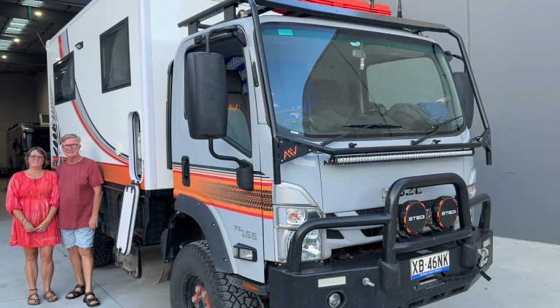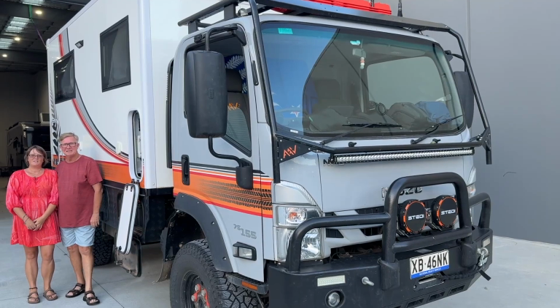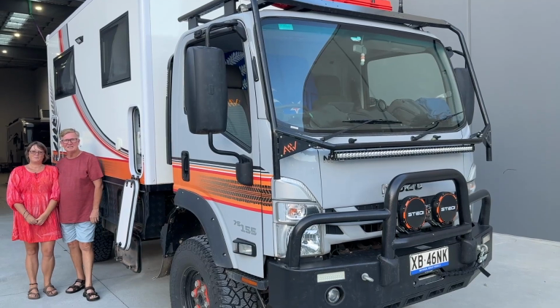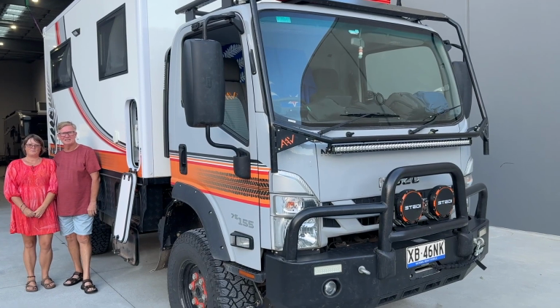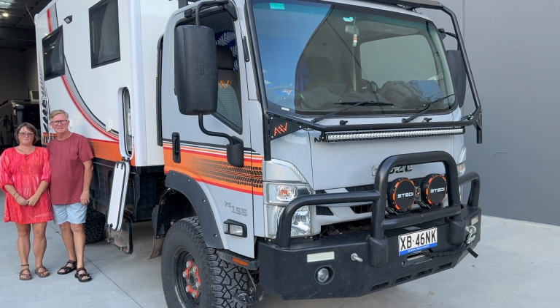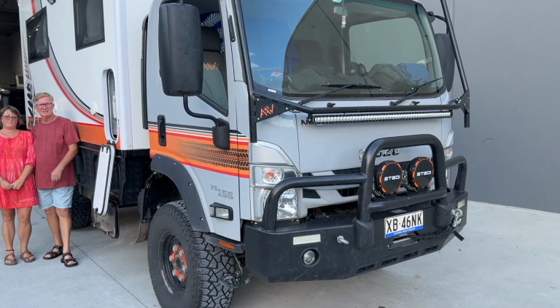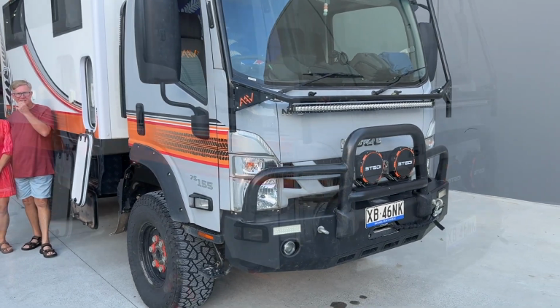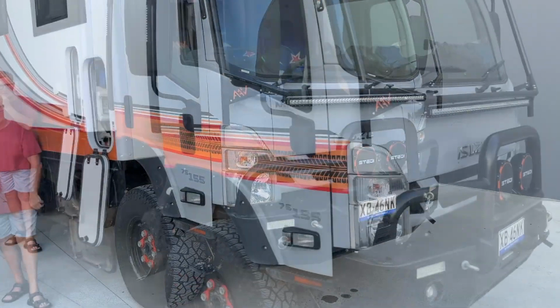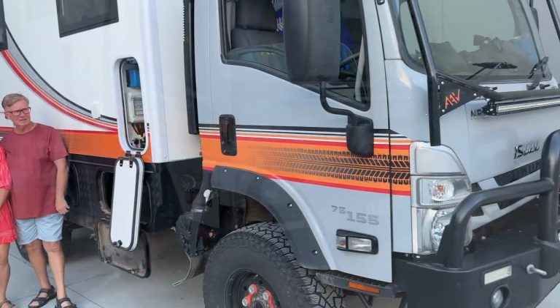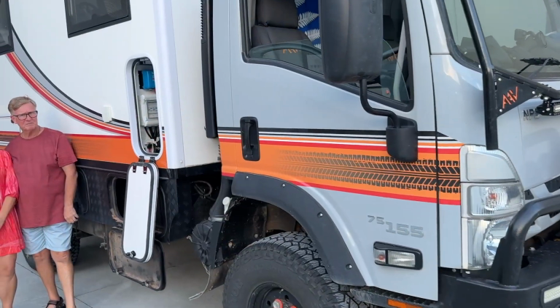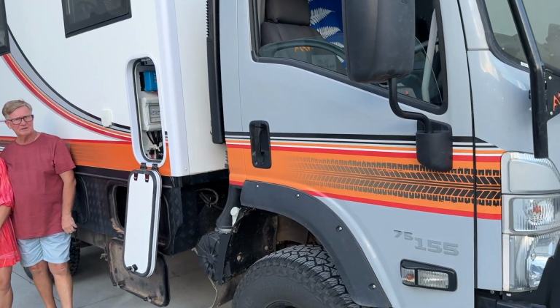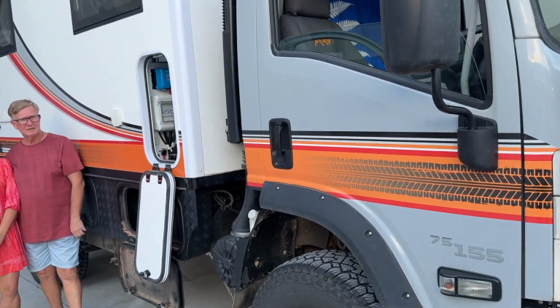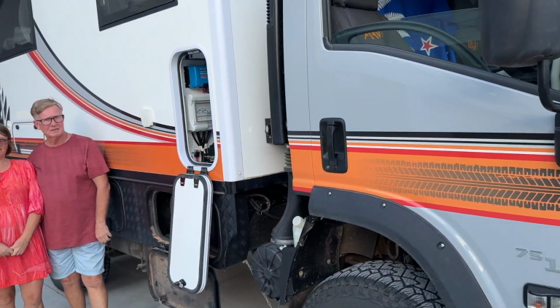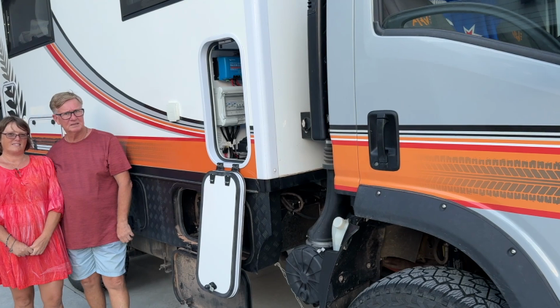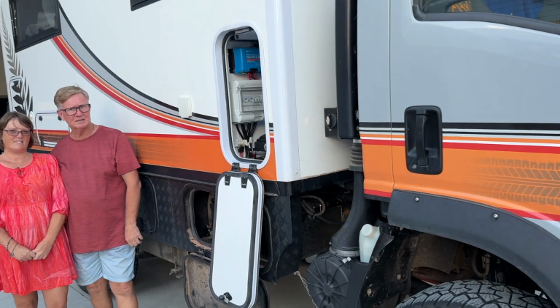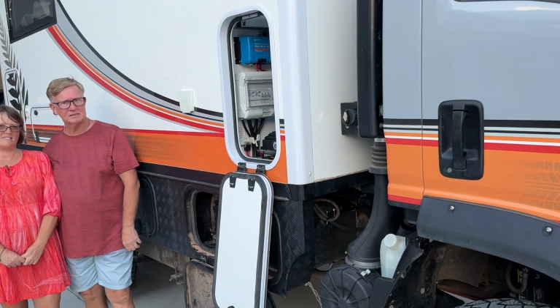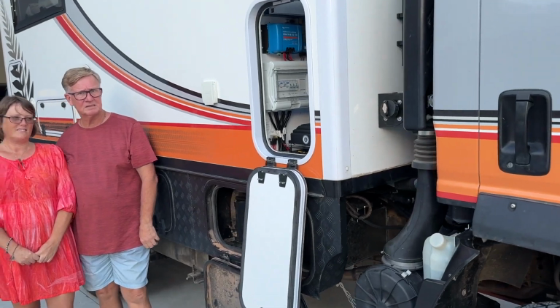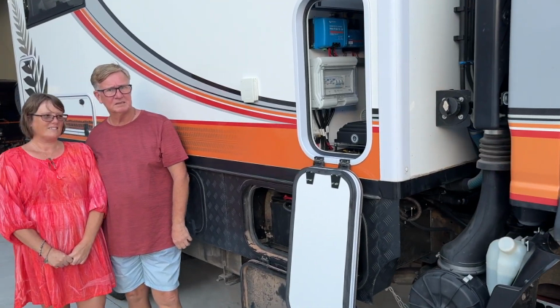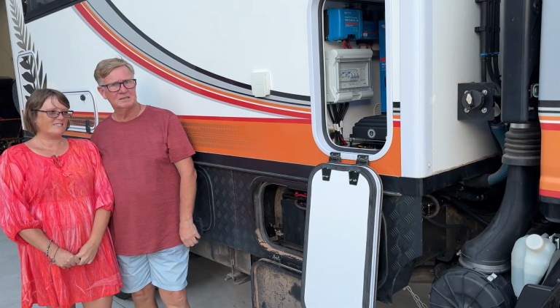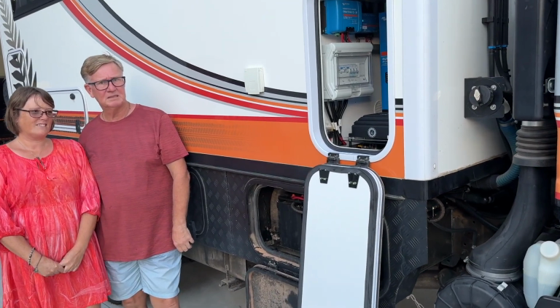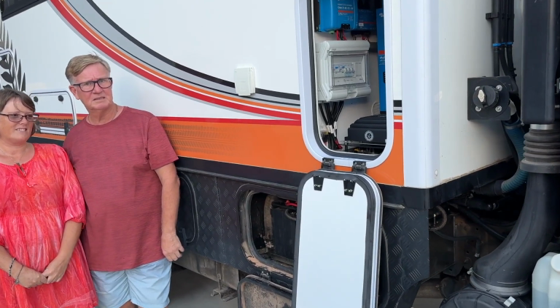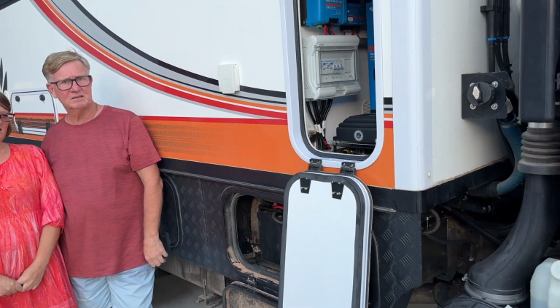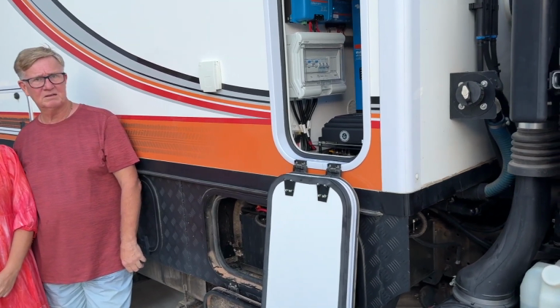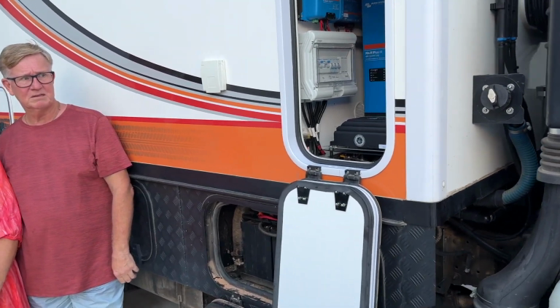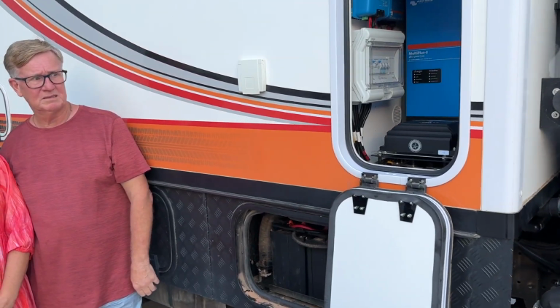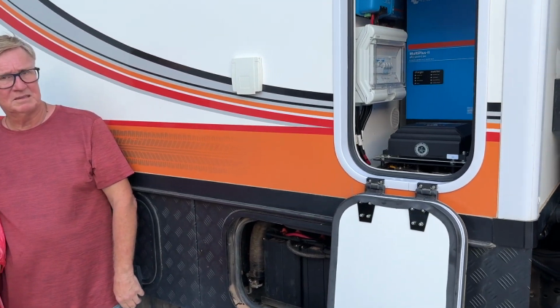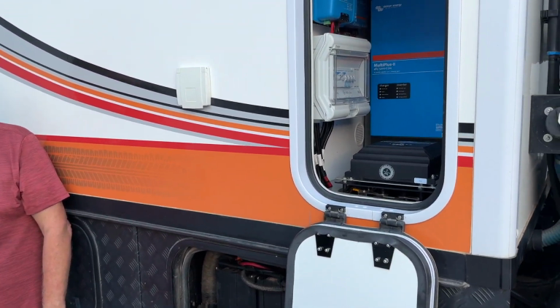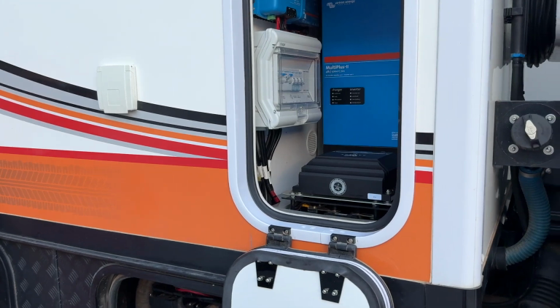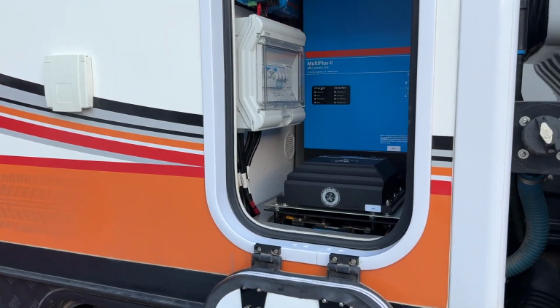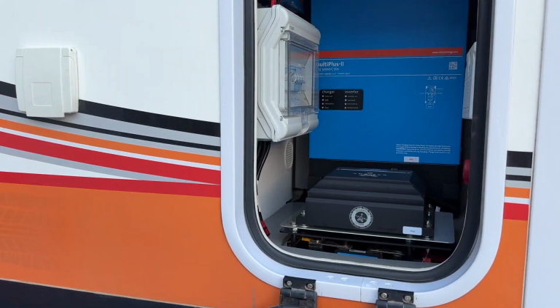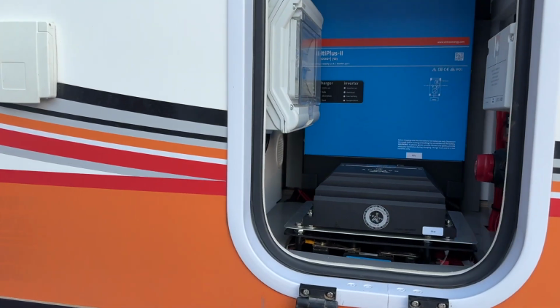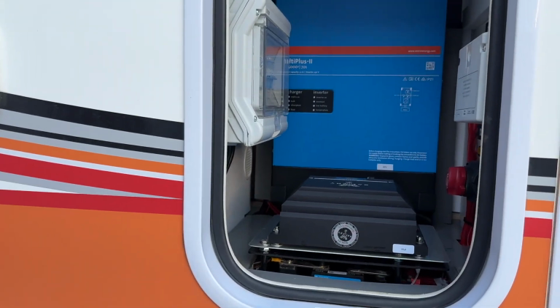Hi, Bruce from Safari here. We're in front of this Isuzu and we've just done a lot of work to it. We're going to meet Glenn and Amanda — they're traveling around the world in this — but before we do that, we're just going to show you what we did.